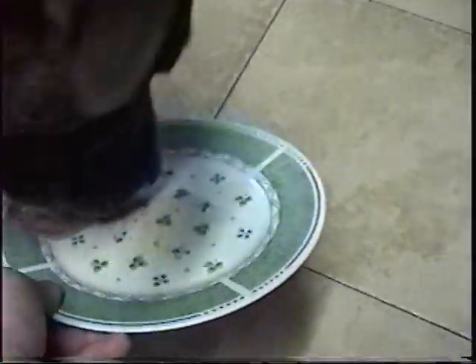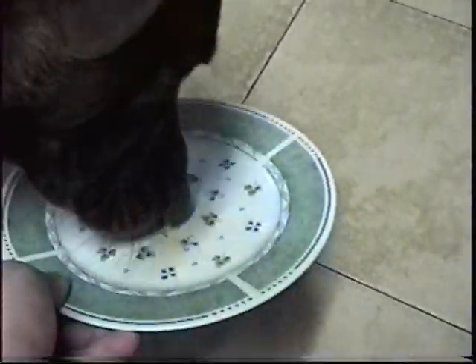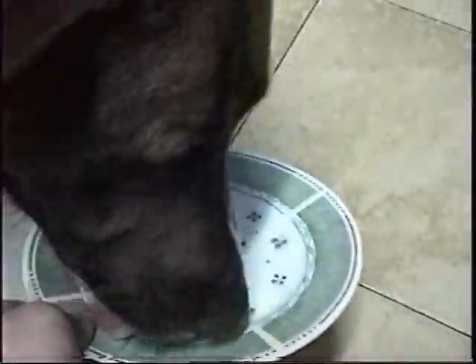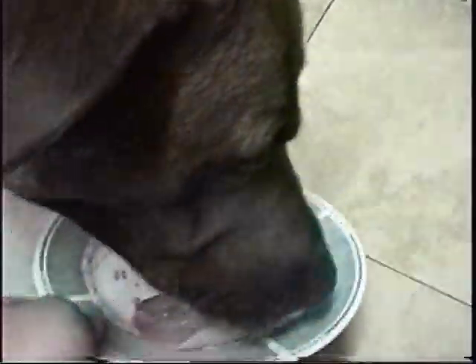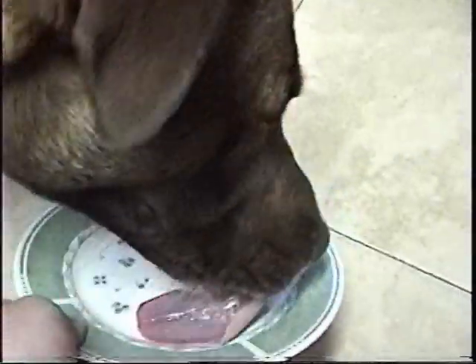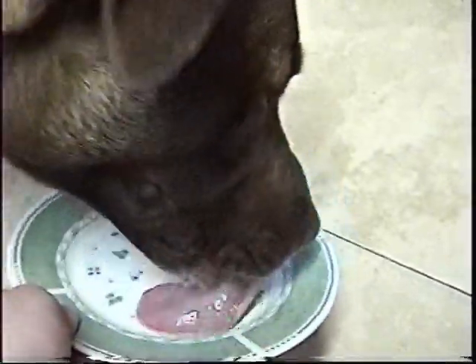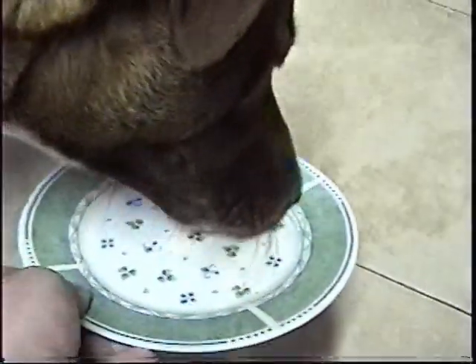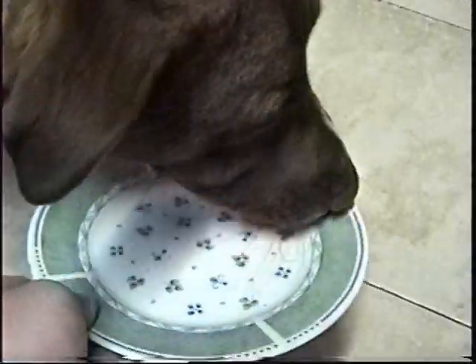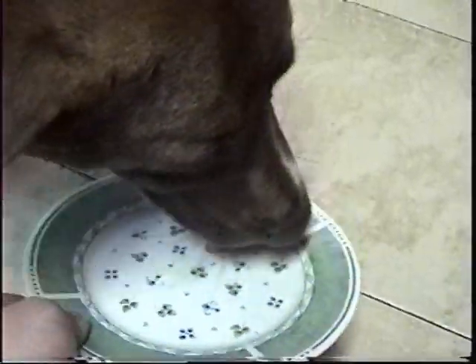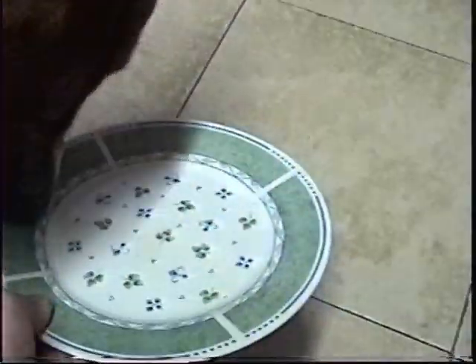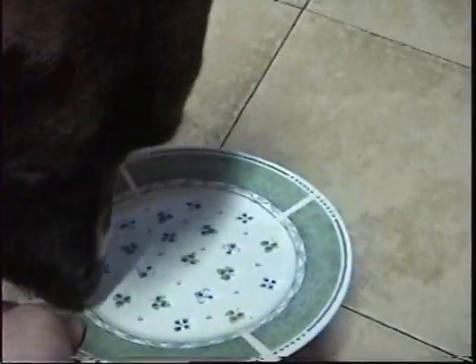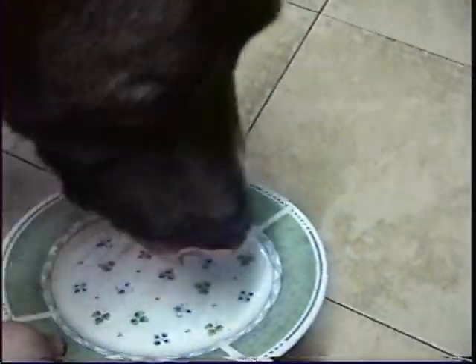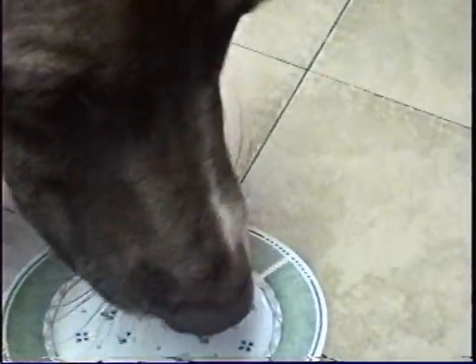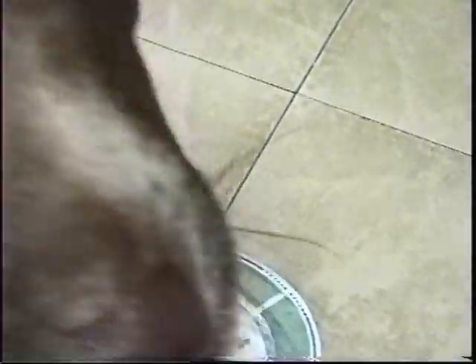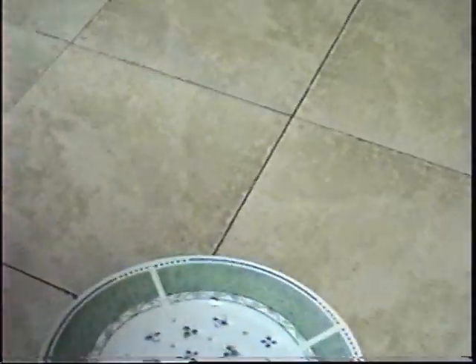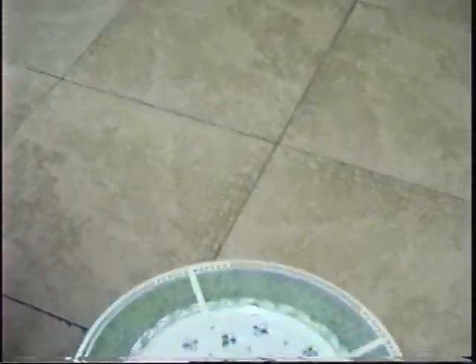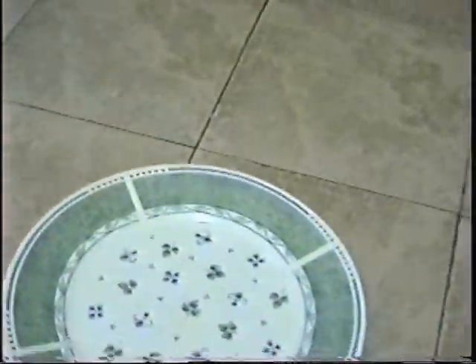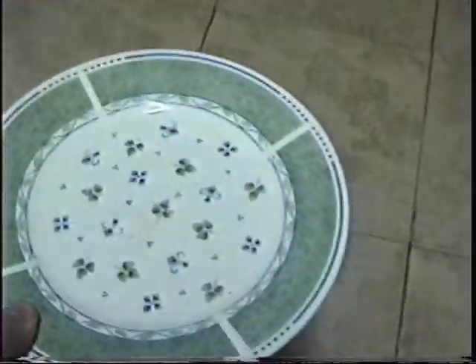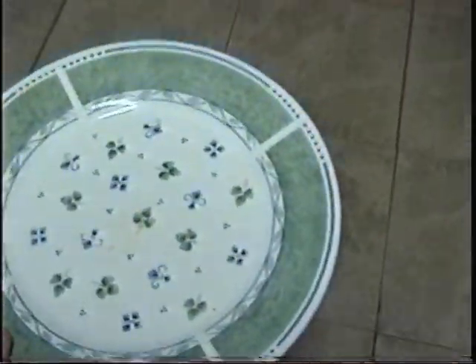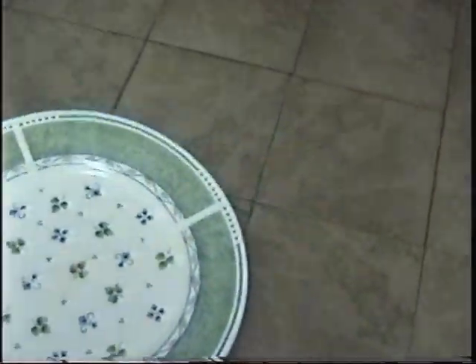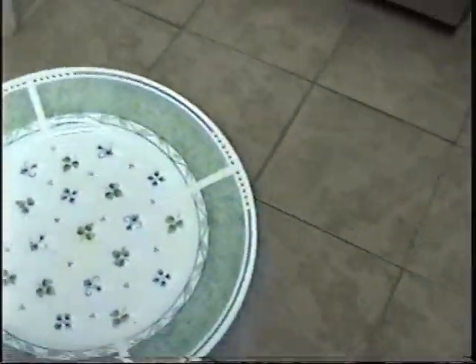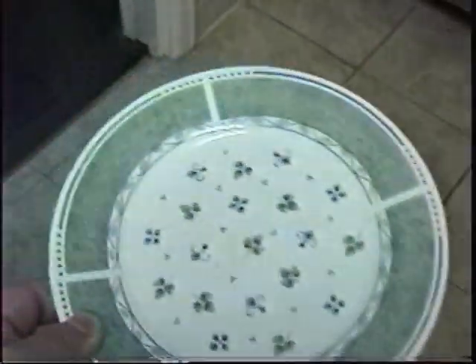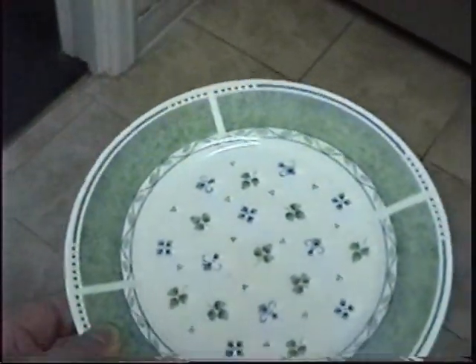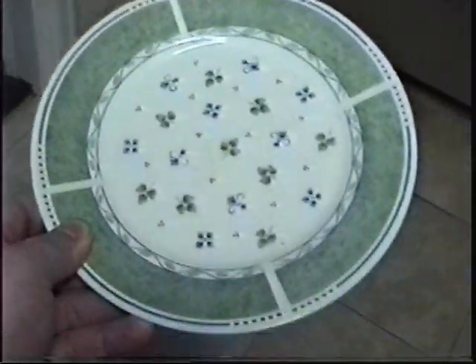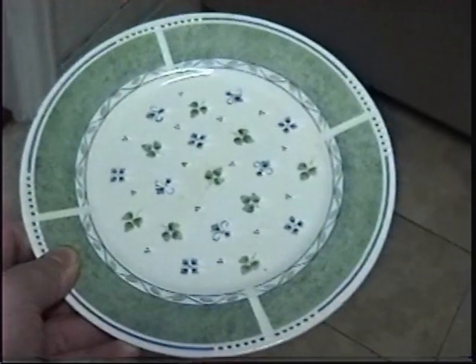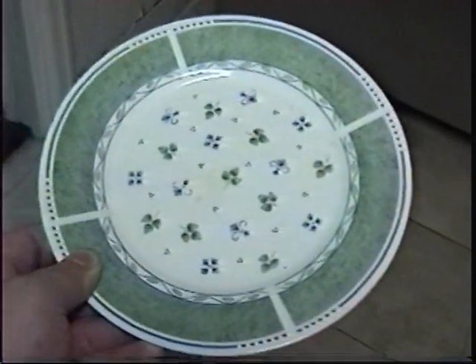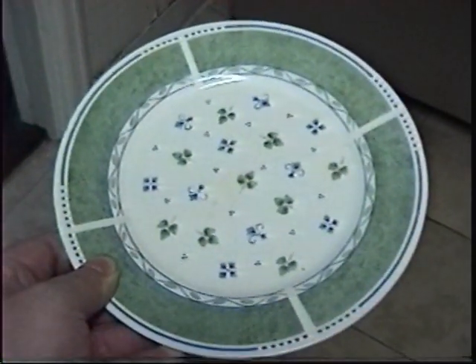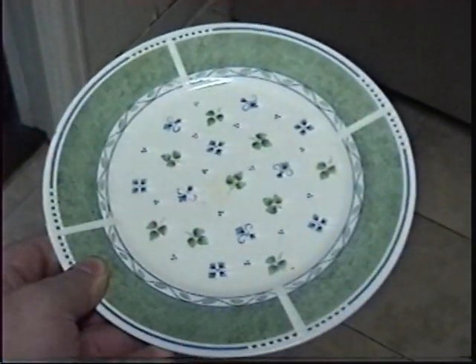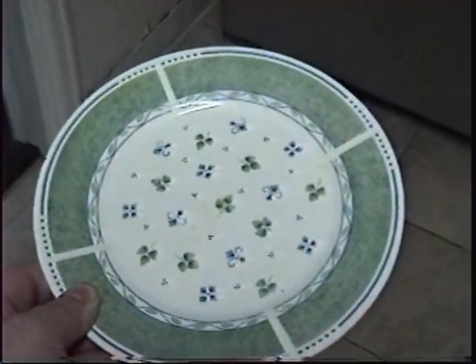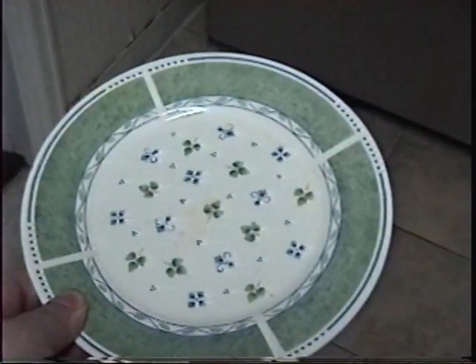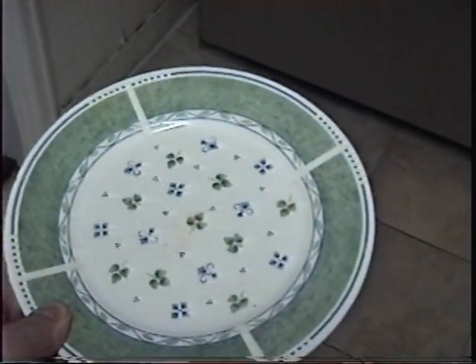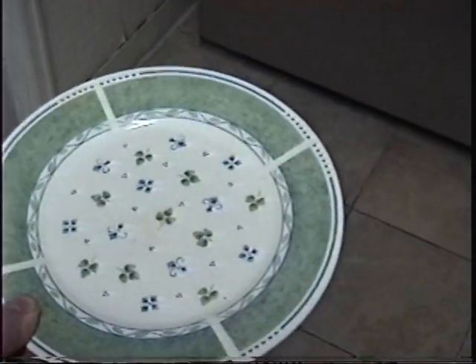You see how this is saving you electricity? You see how this is saving you water? You see how this is saving you money? All that — all gone. See that? Not a trace left and it's a clean plate once more, just like it was before.